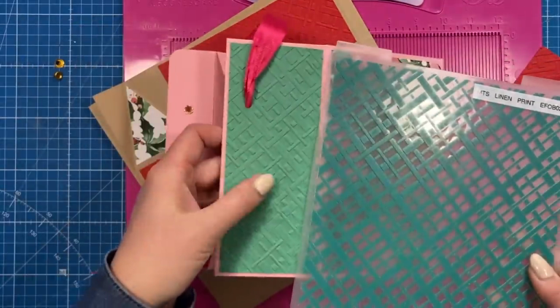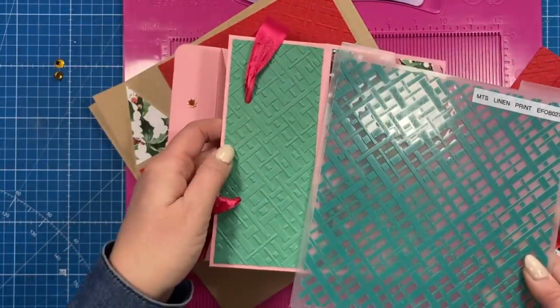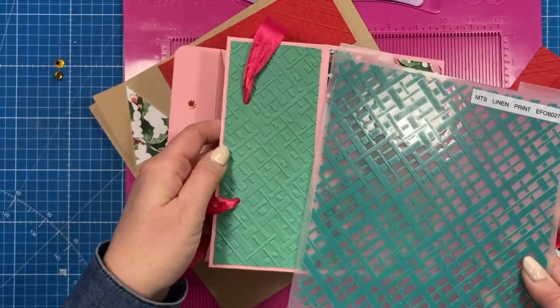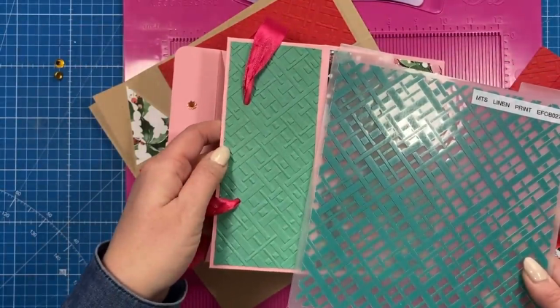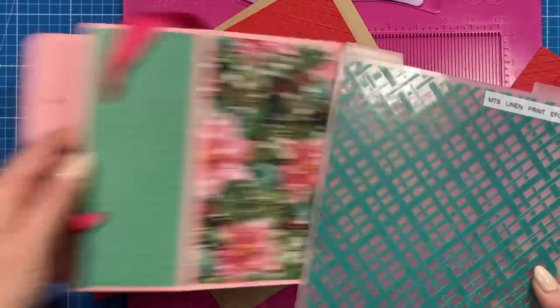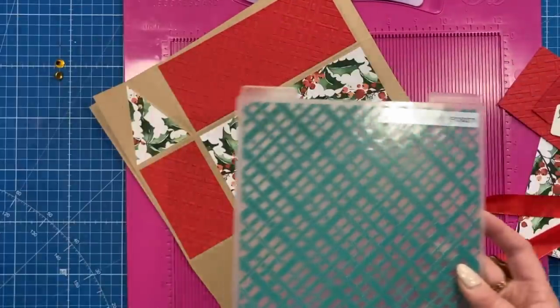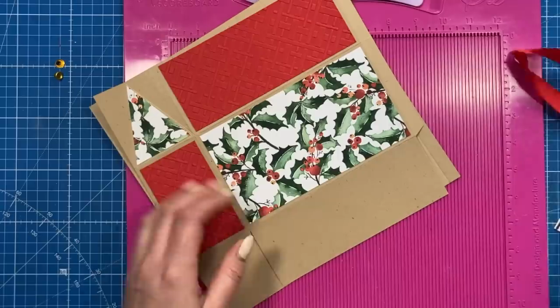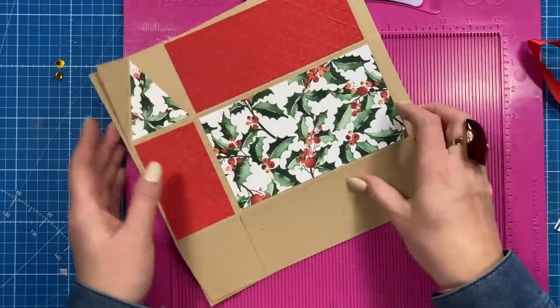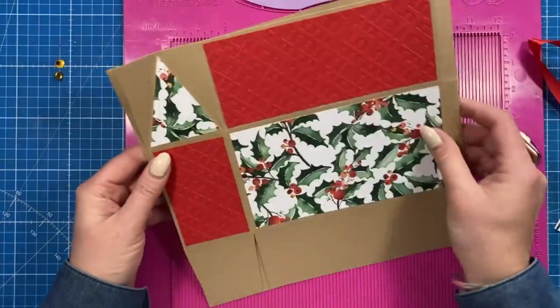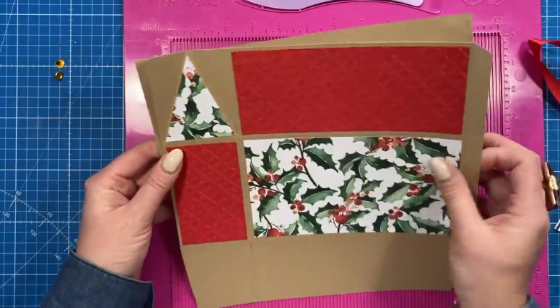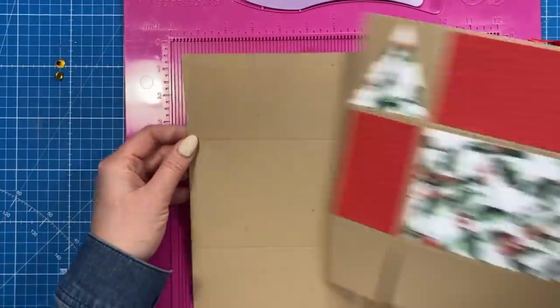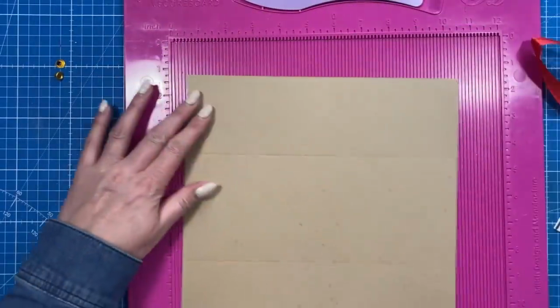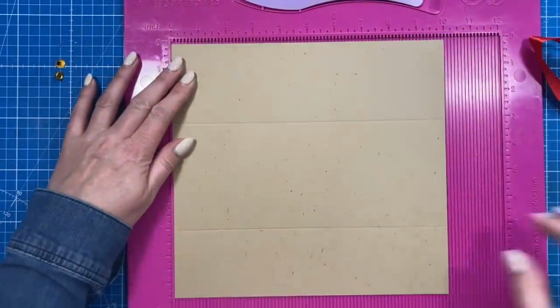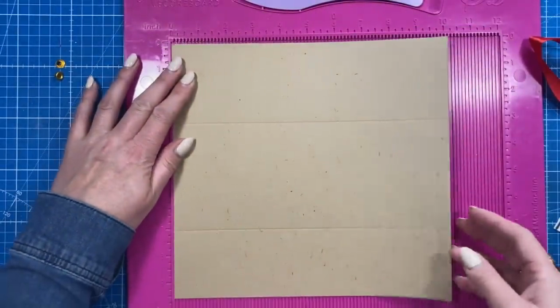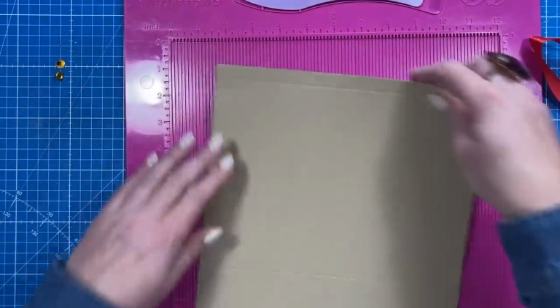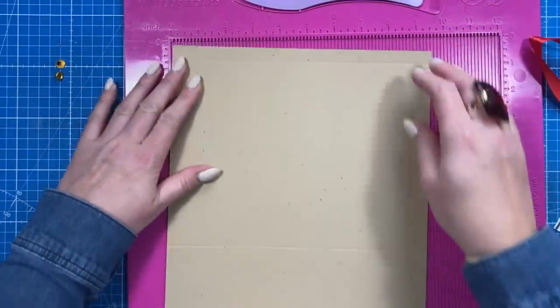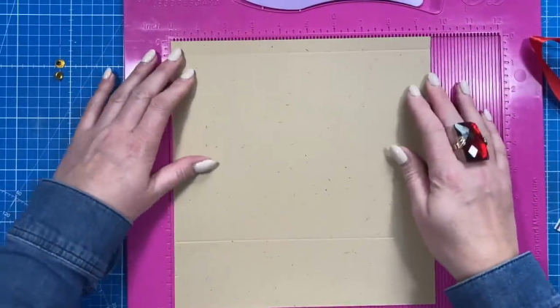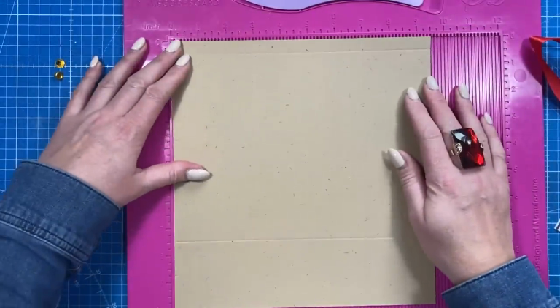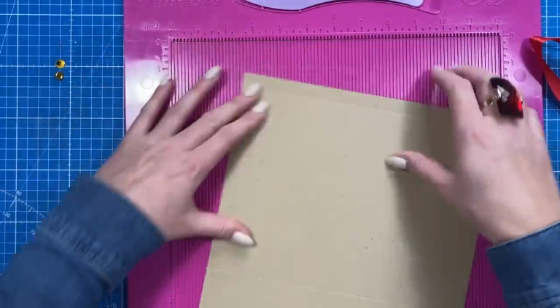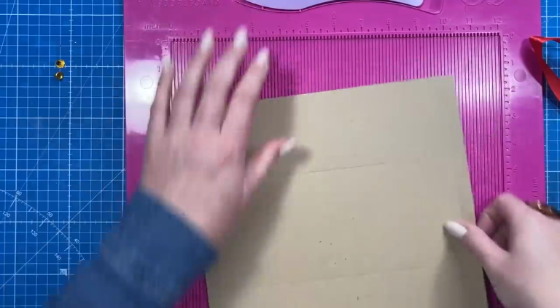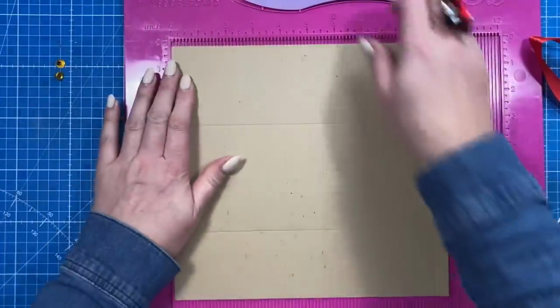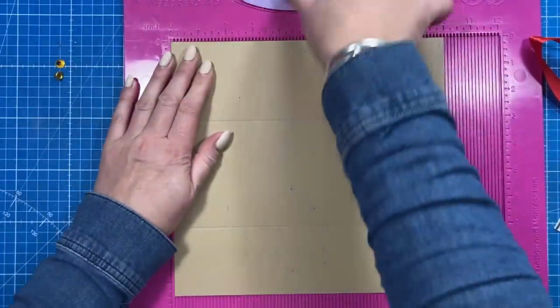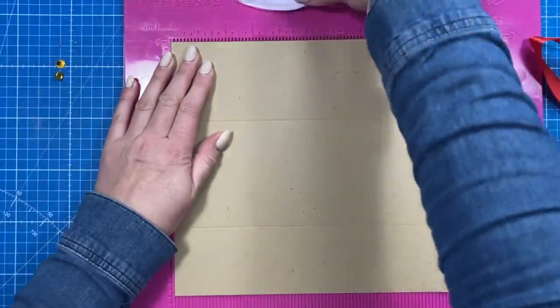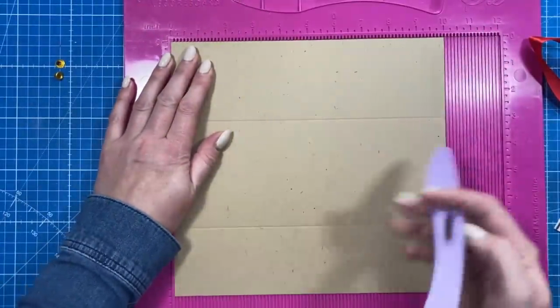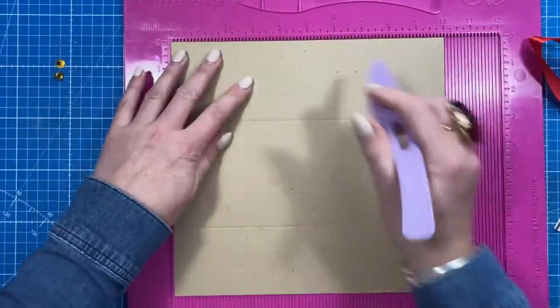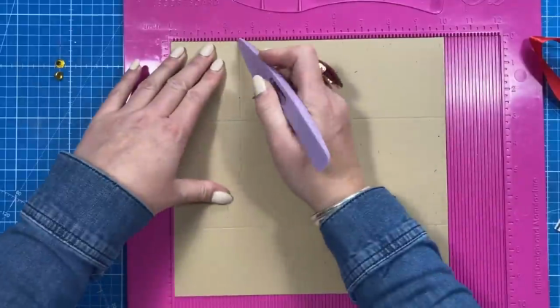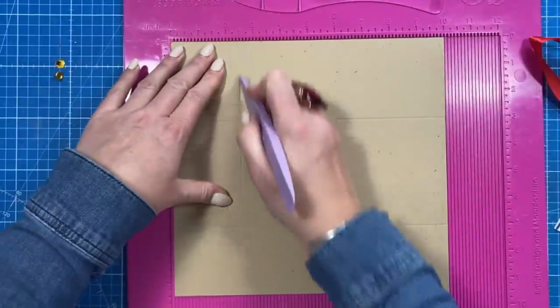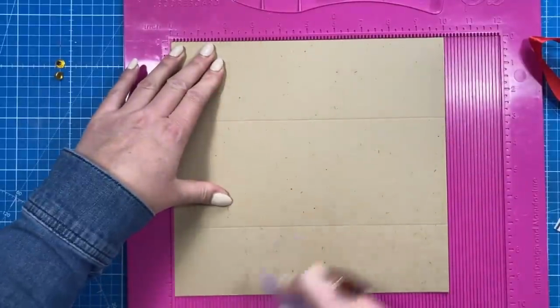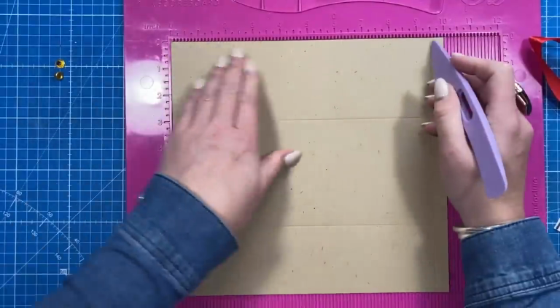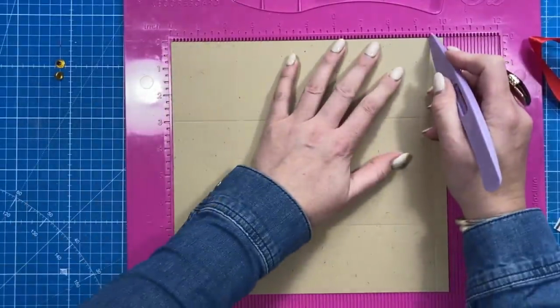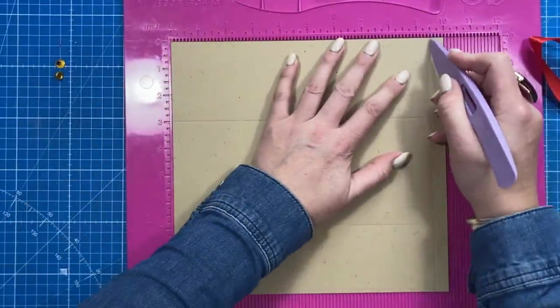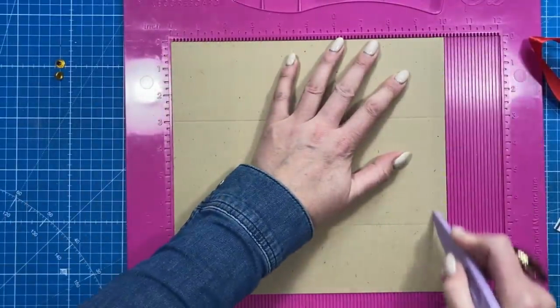I've also used my lovely linen print embossing folder on both of these for the plain cardstock at the top. It's pretty straightforward — you want two pieces of 10 by 9 and a half, and along the 10-inch side you're going to score it at two and a half and nine and a half.